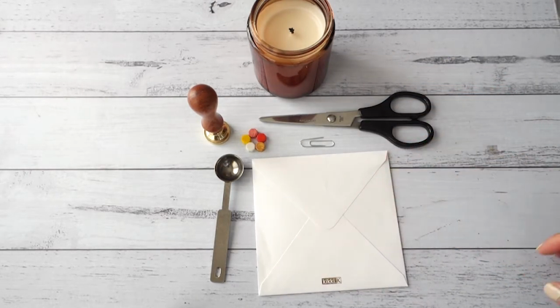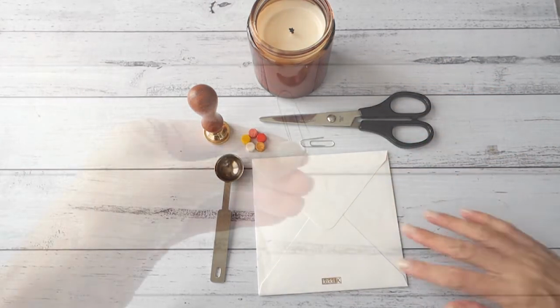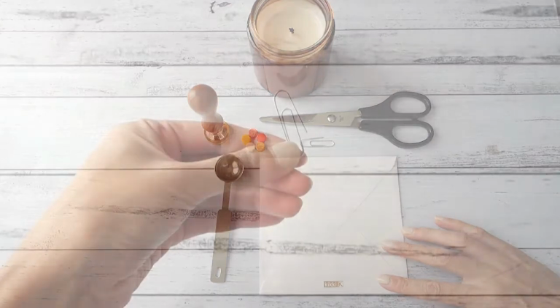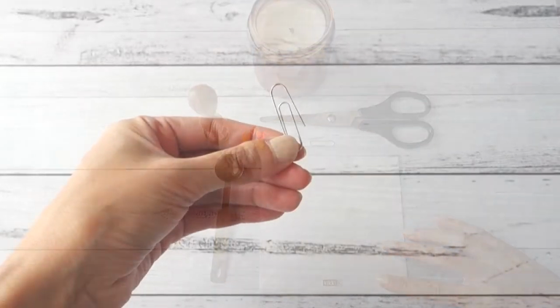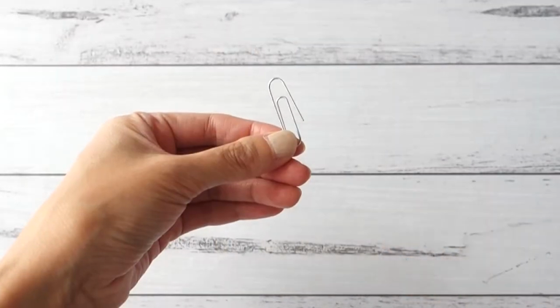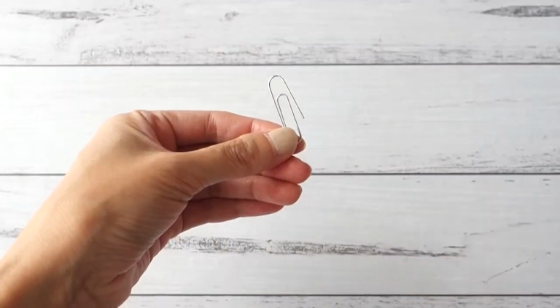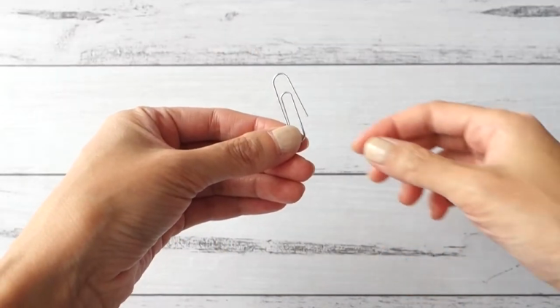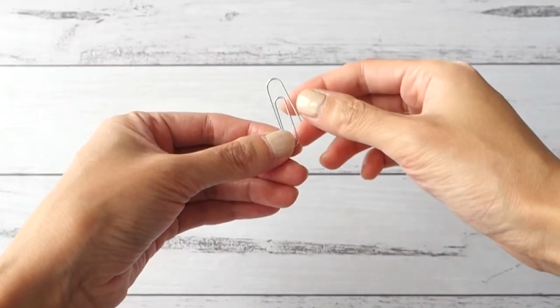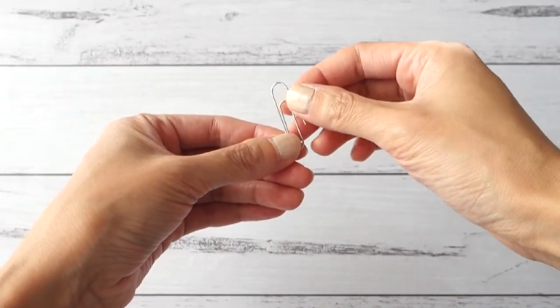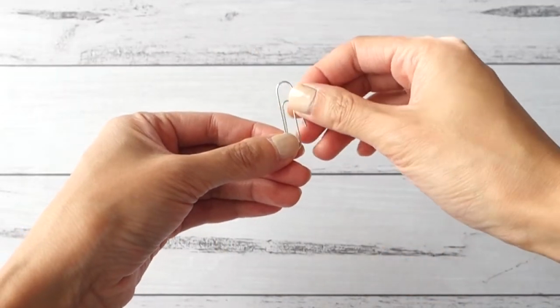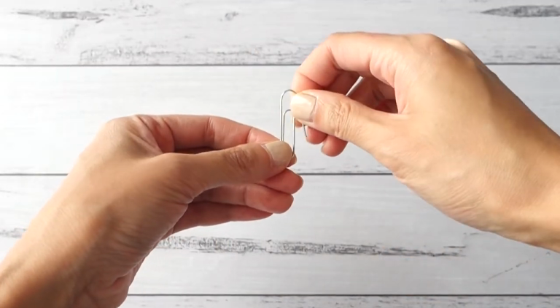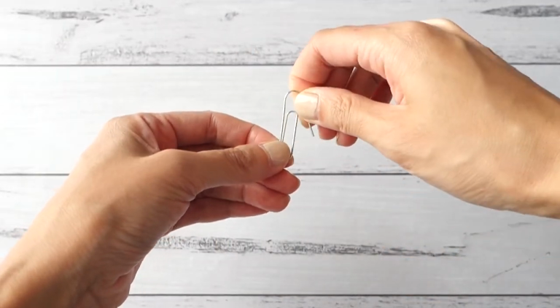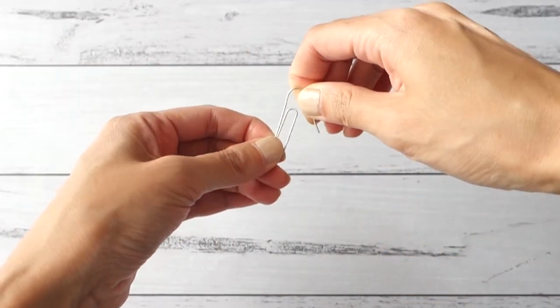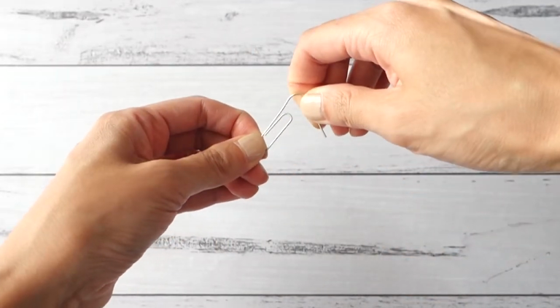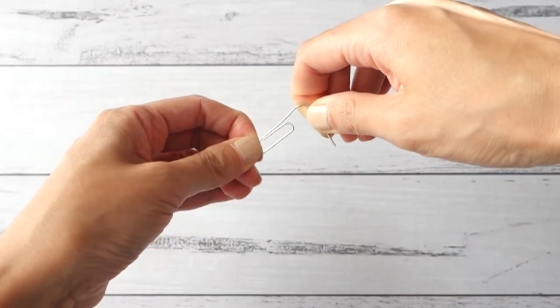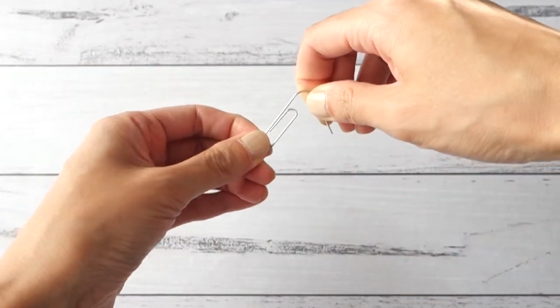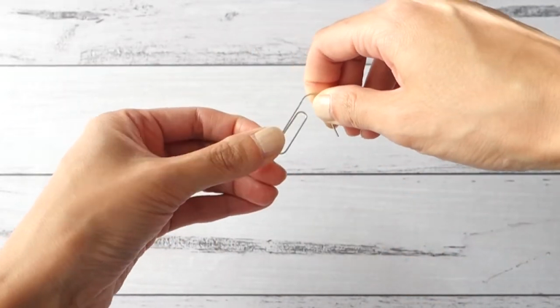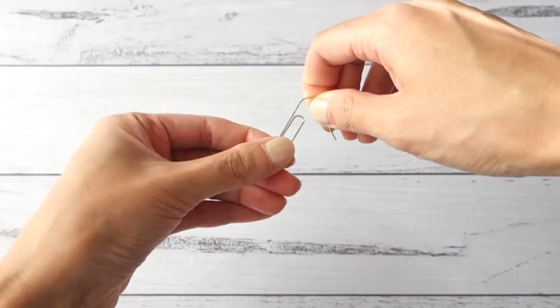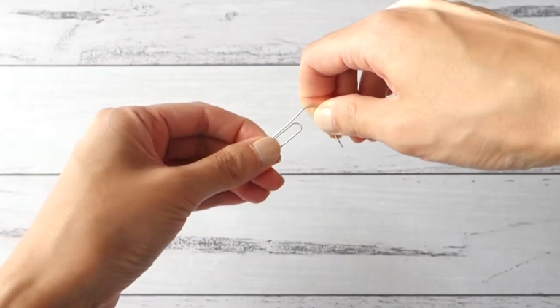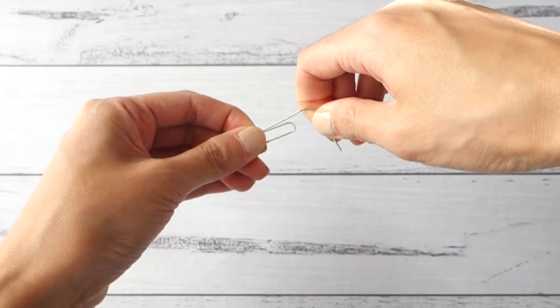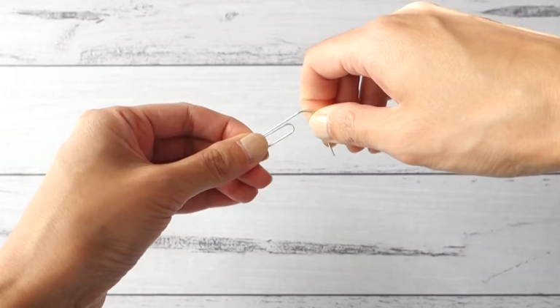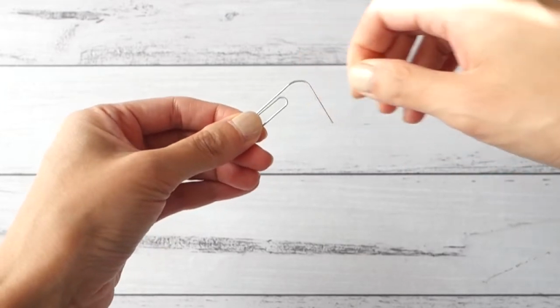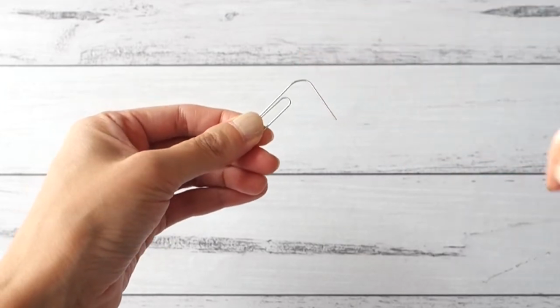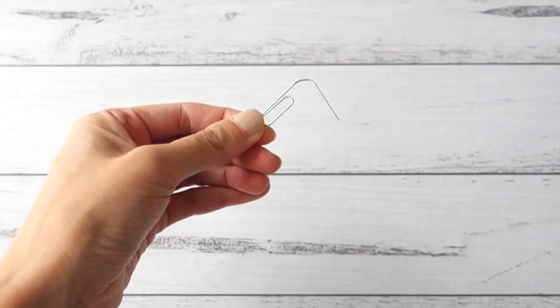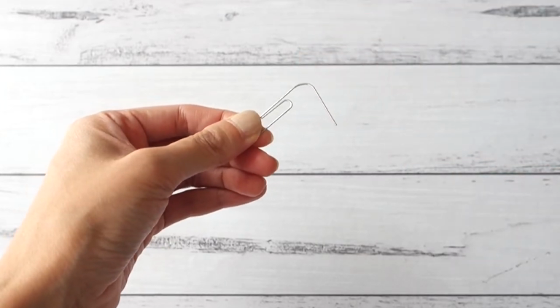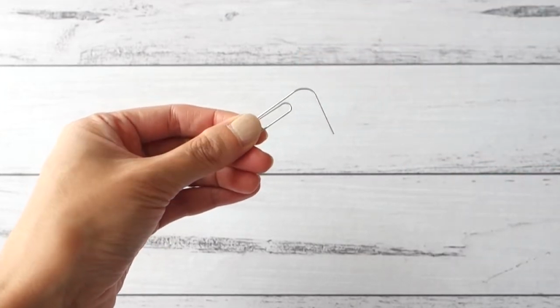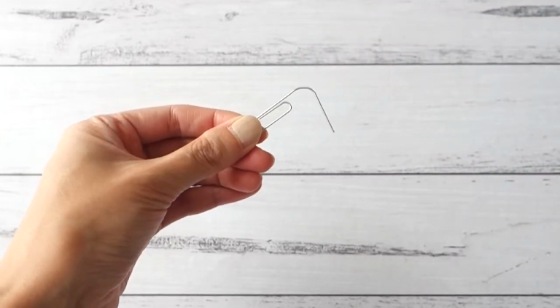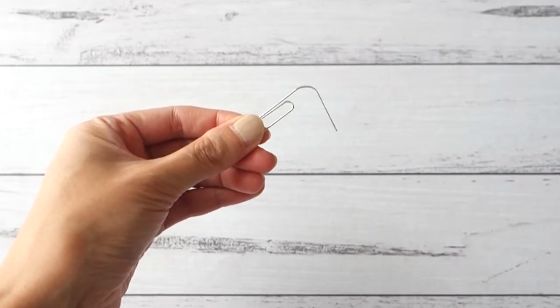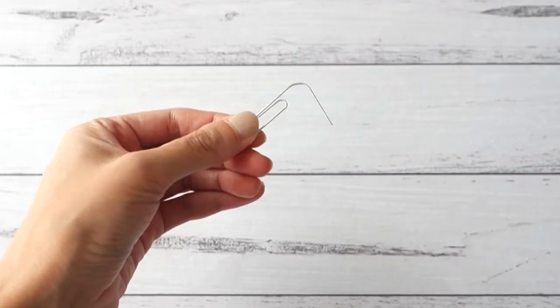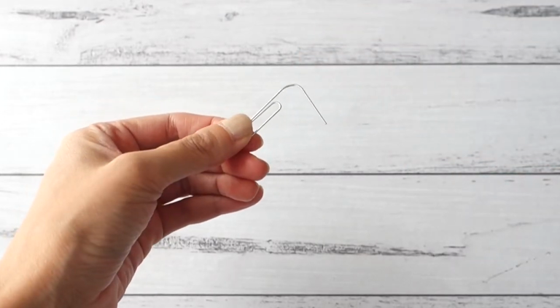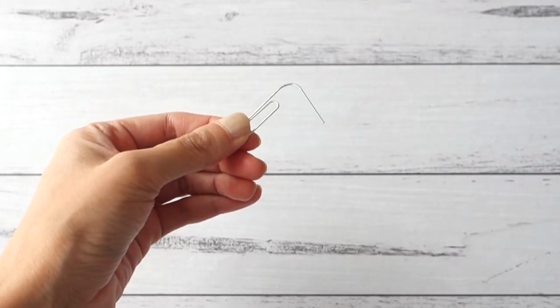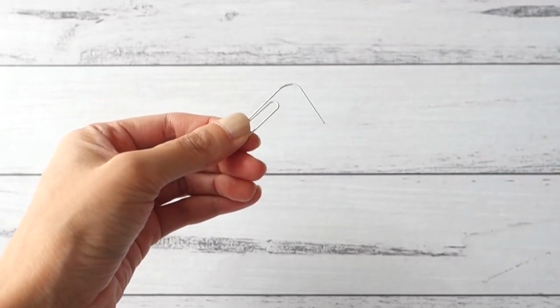I'm going to be using the paperclip to stir the wax while it's melting, so to prepare it all you need to do is grab one end and pull it out like so.